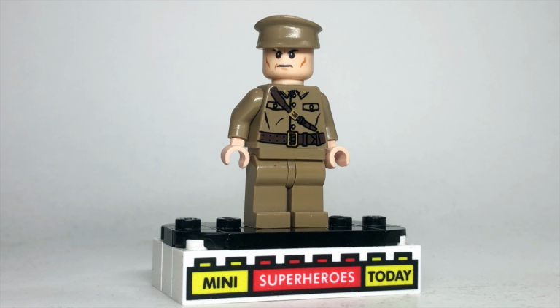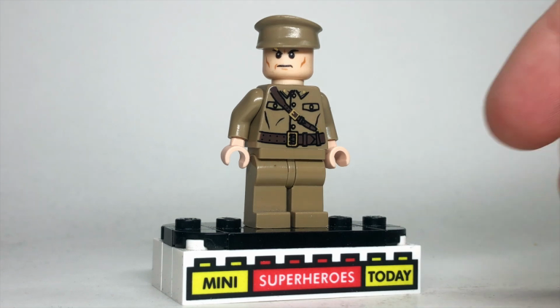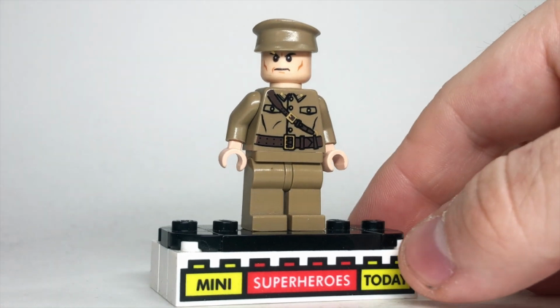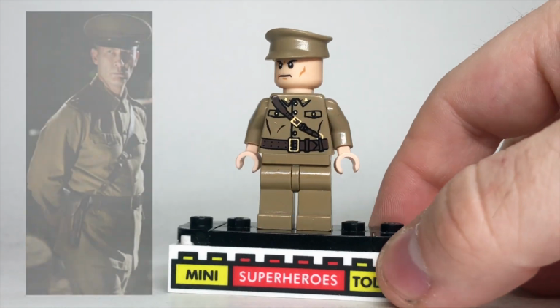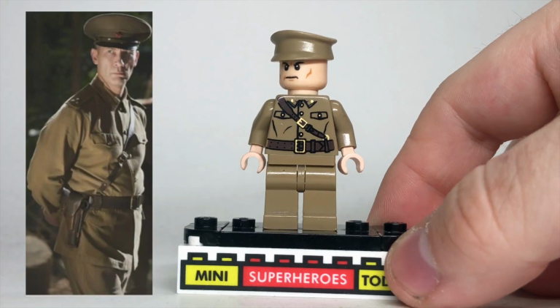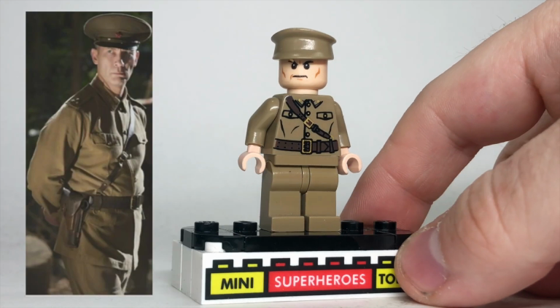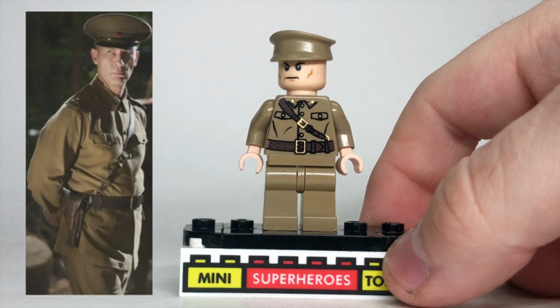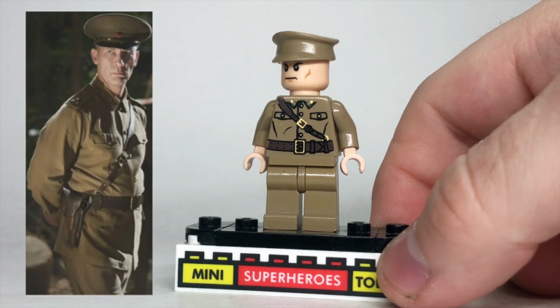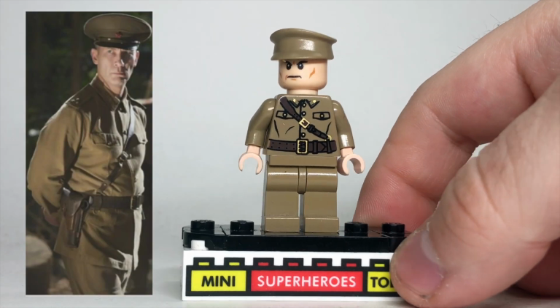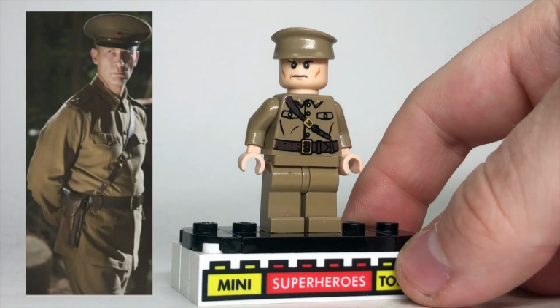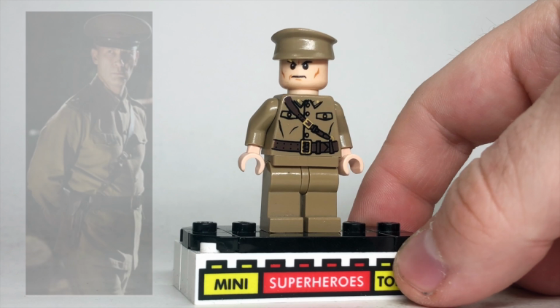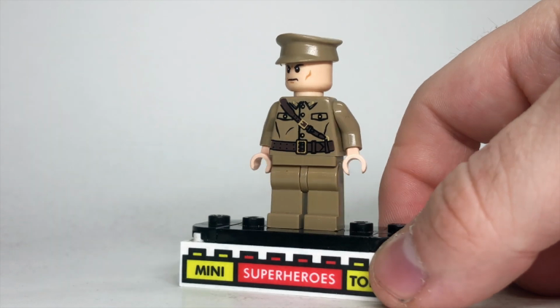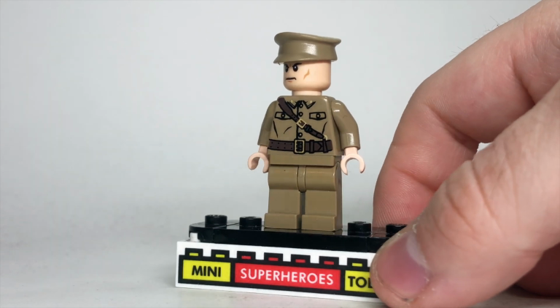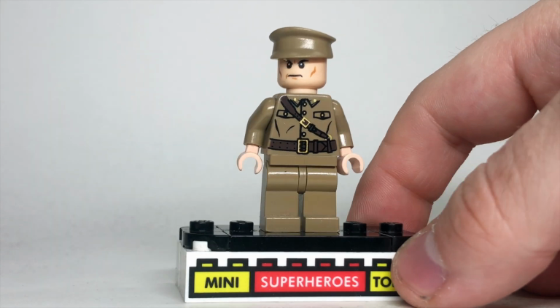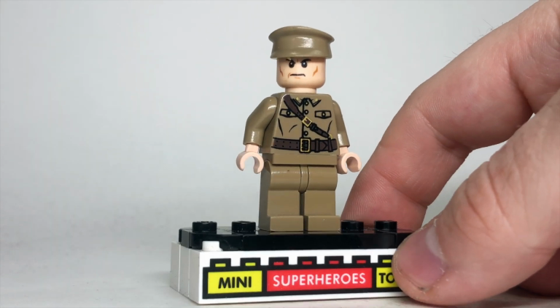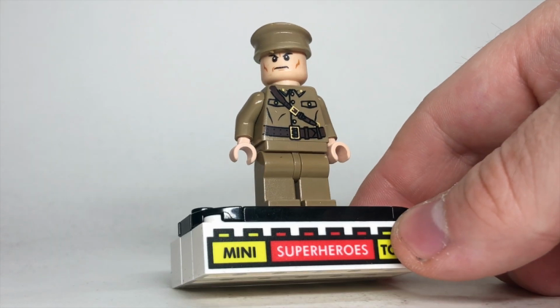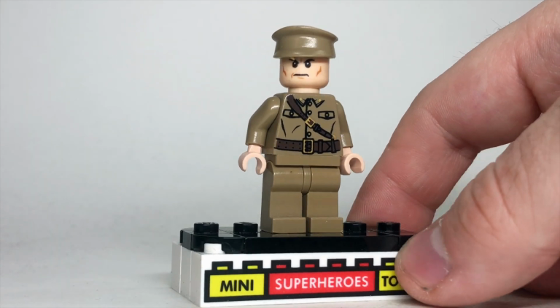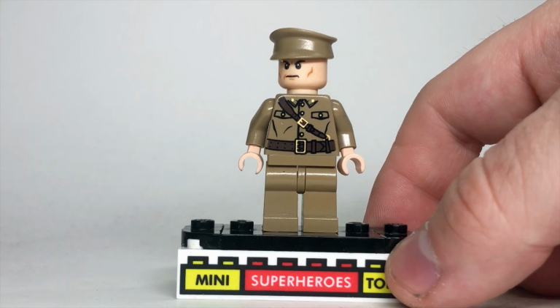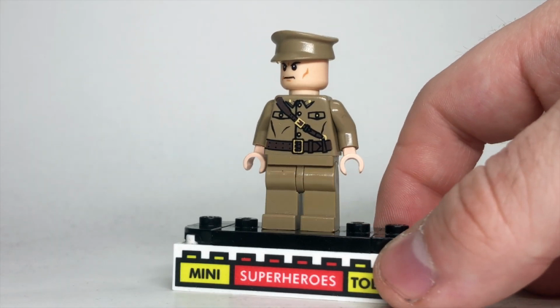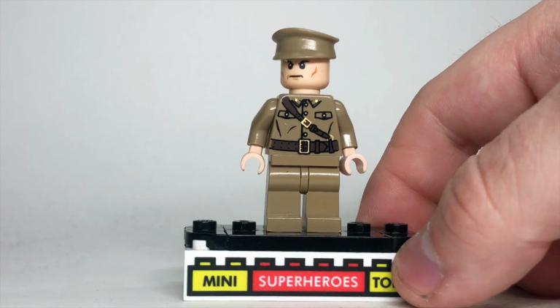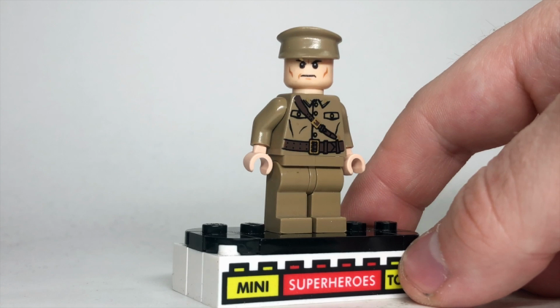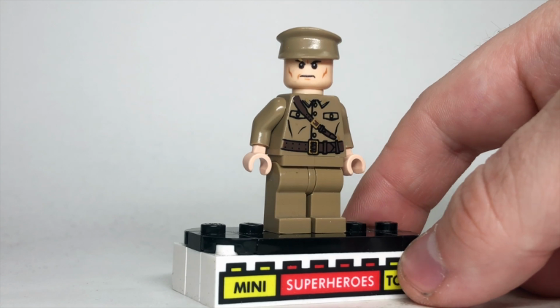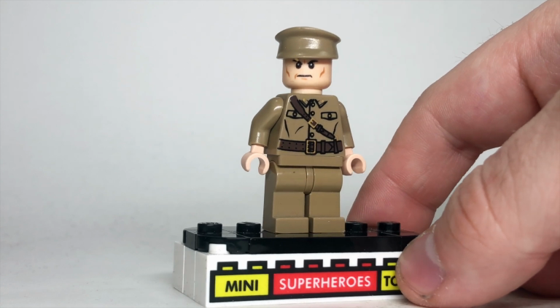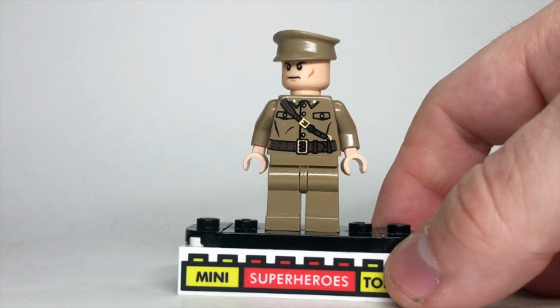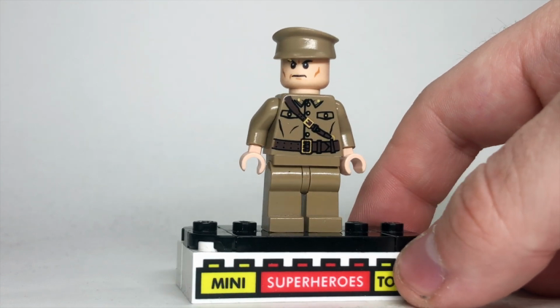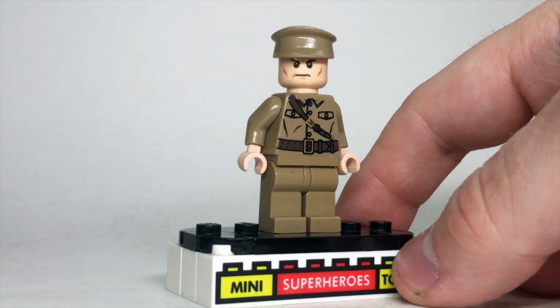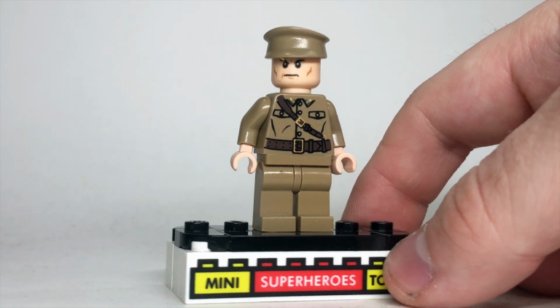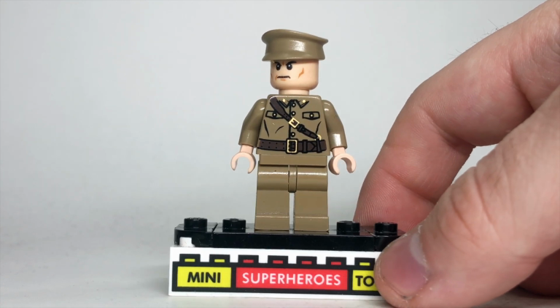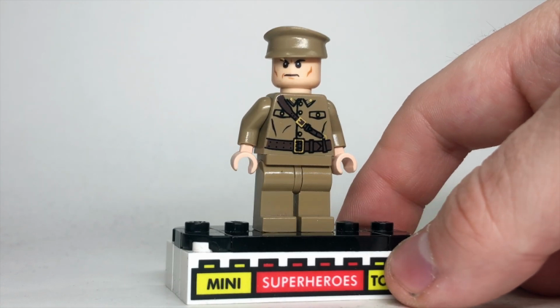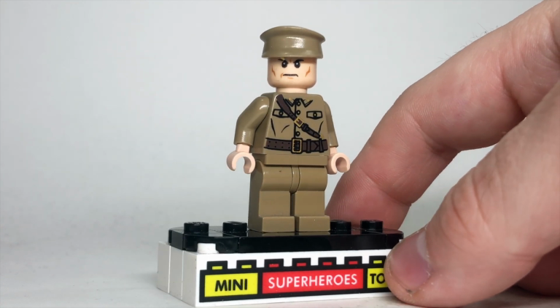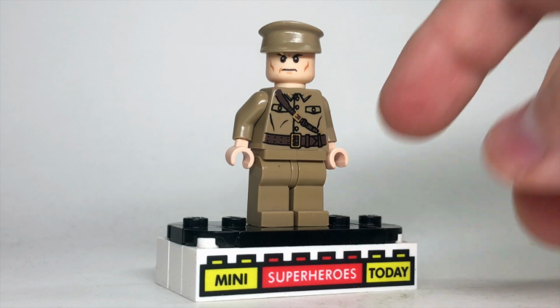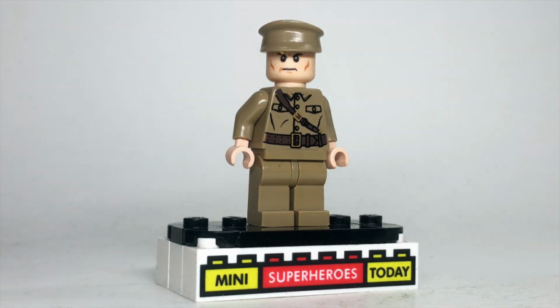Speaking of the Soviets, we've got Dovchenko. He does have kind of an aged face on the original figure, so I went ahead and swapped that out for the Lex Luthor head. I think the Loki head also works pretty well, but this gives him something a little more modern so he matches a lot of the other figures.